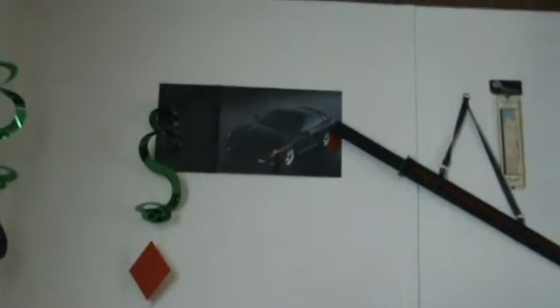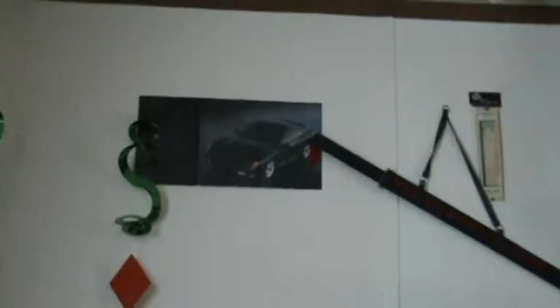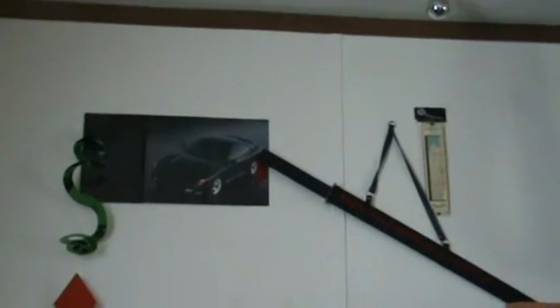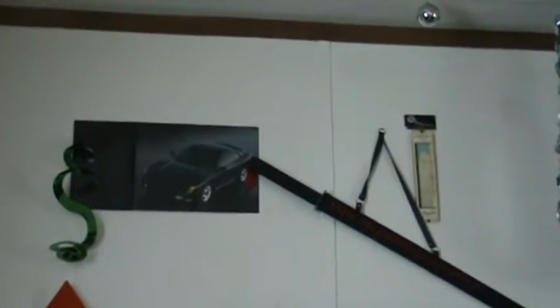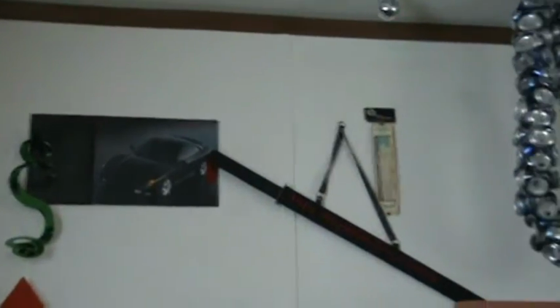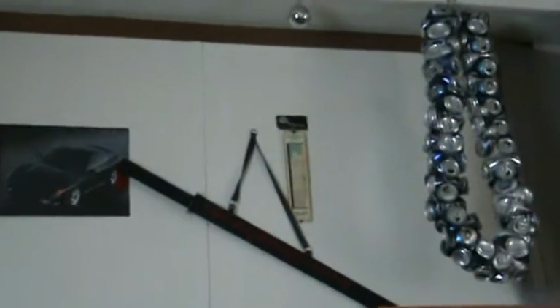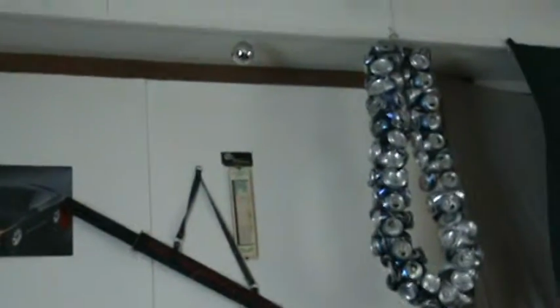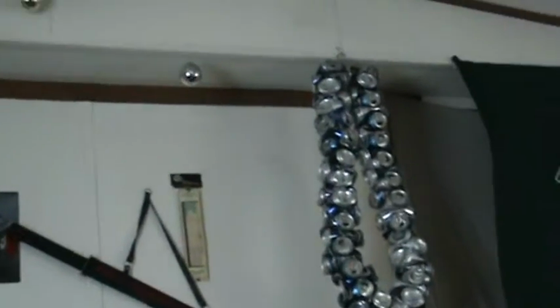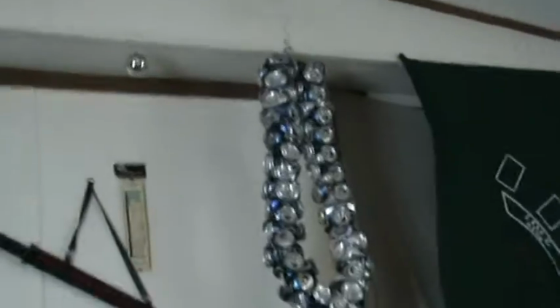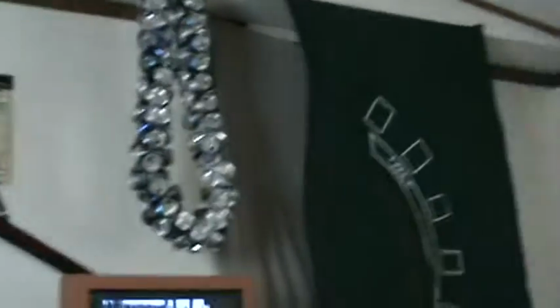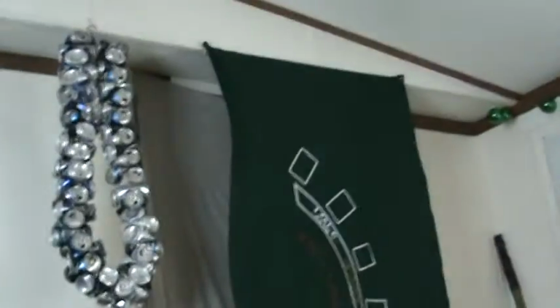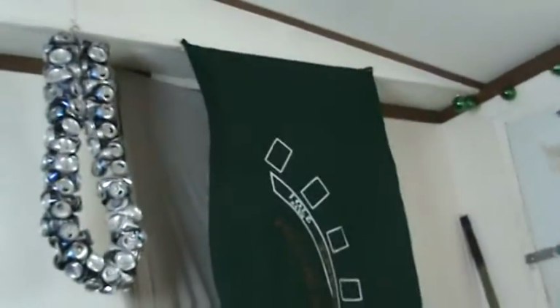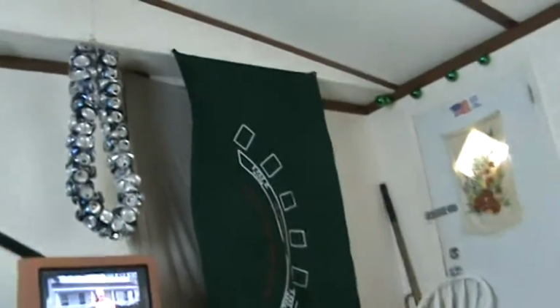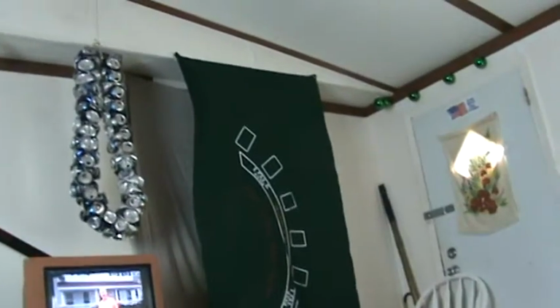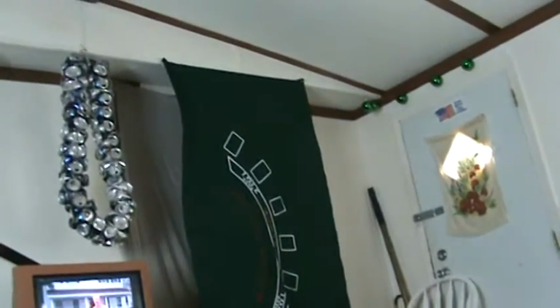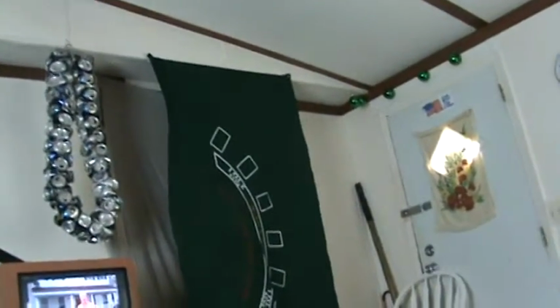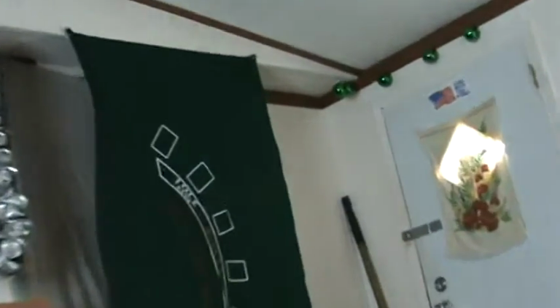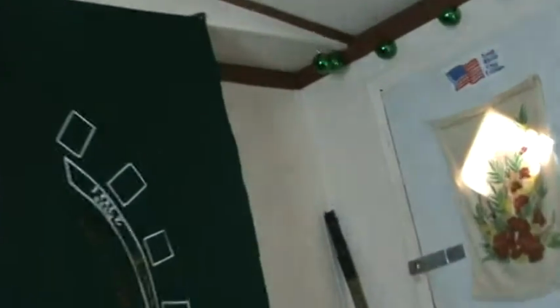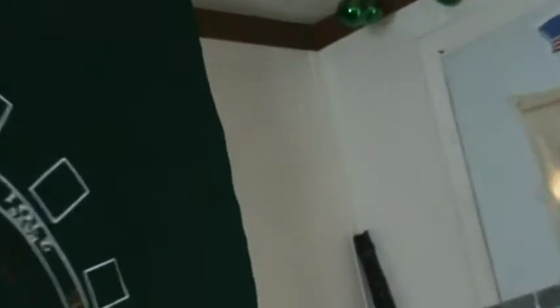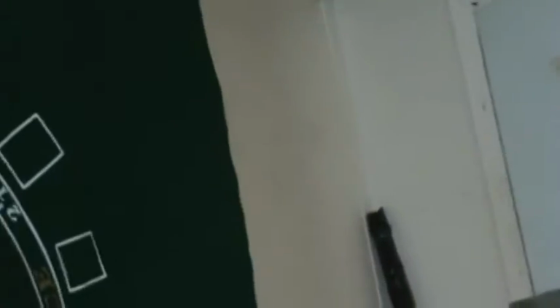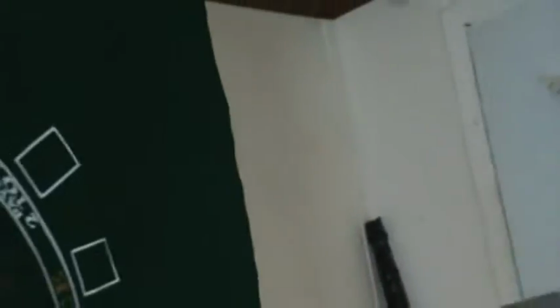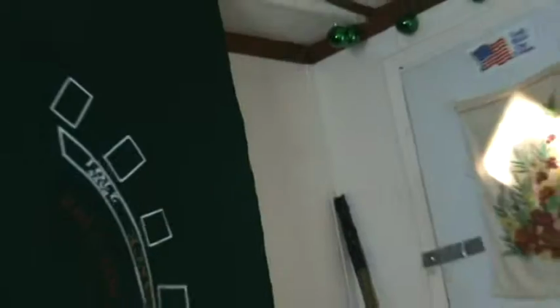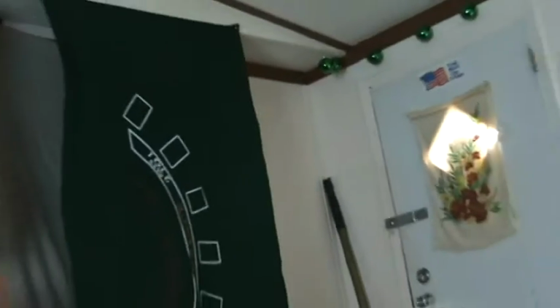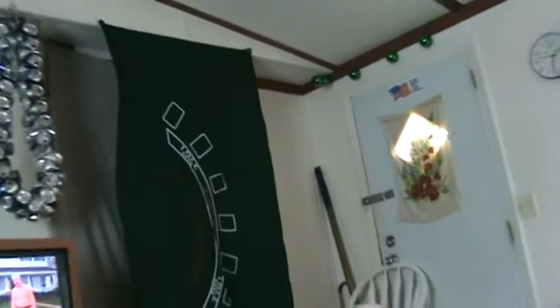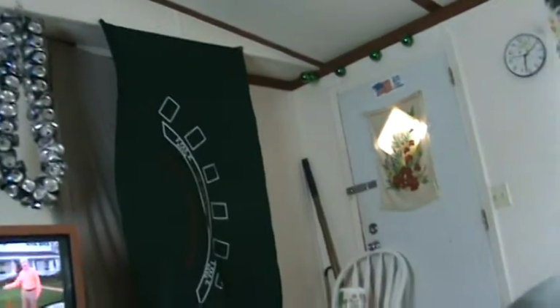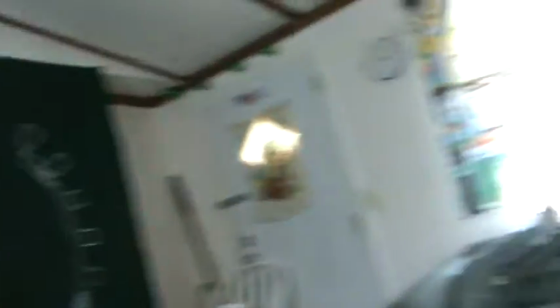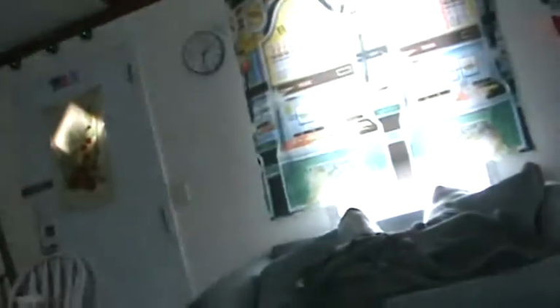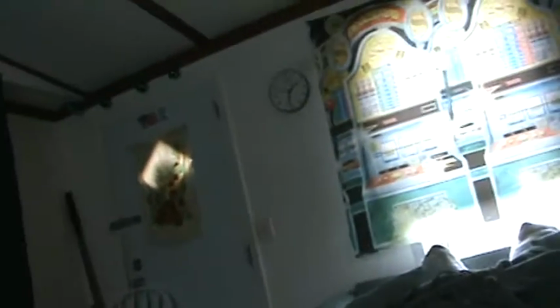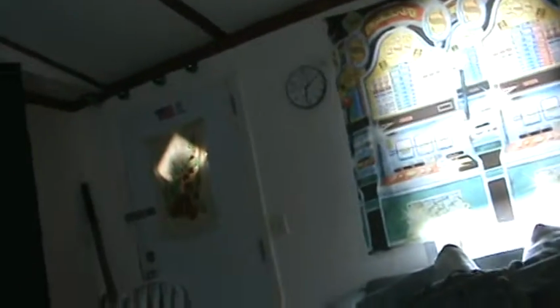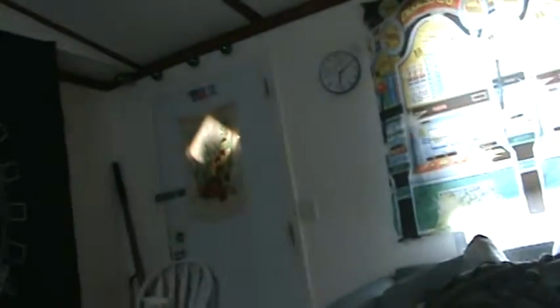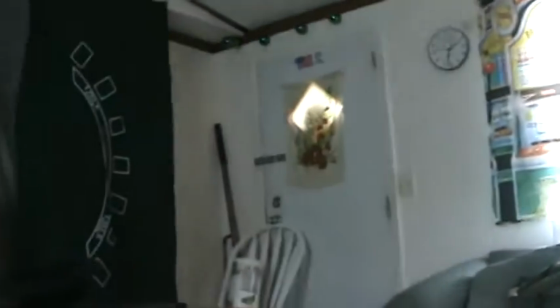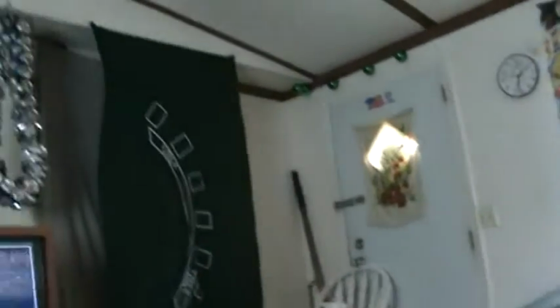This is test video one. Gonna try to upload it to YouTube later. Actual thousand dollar video camera here.